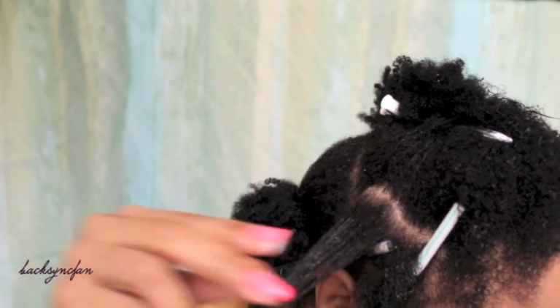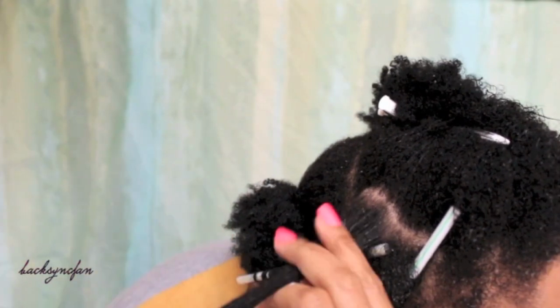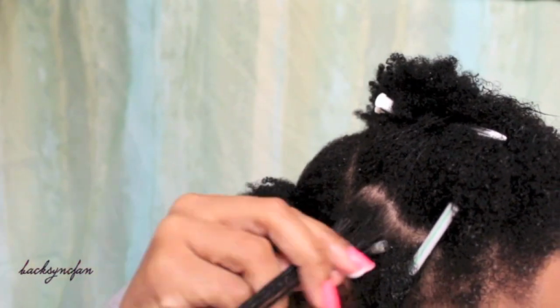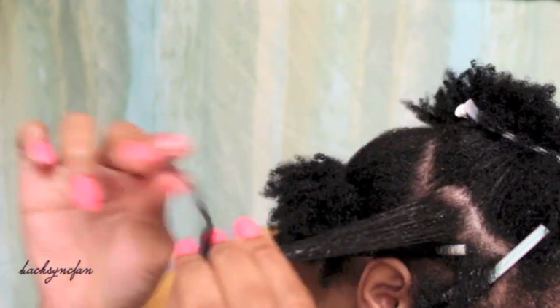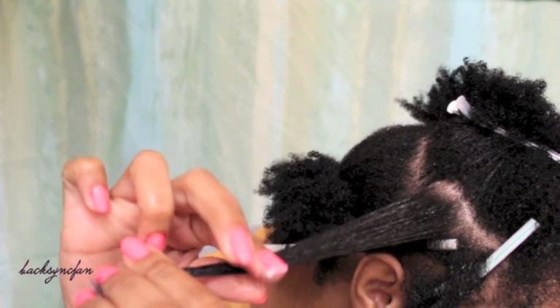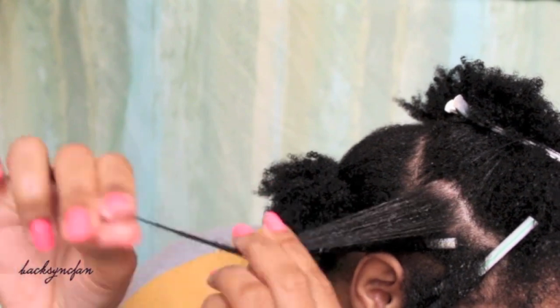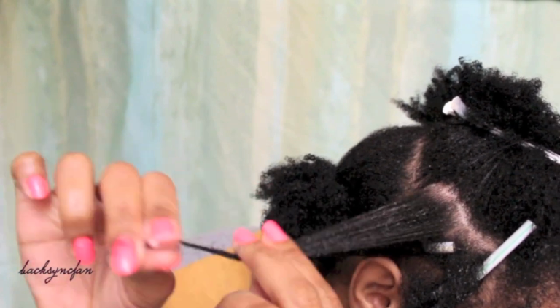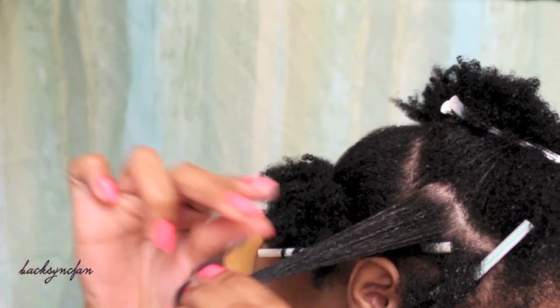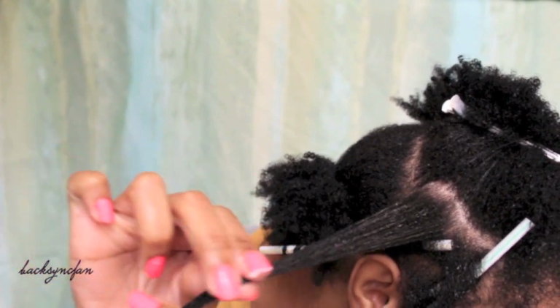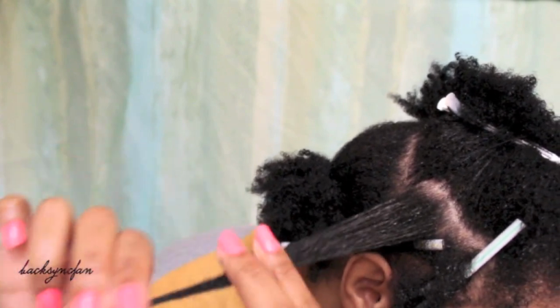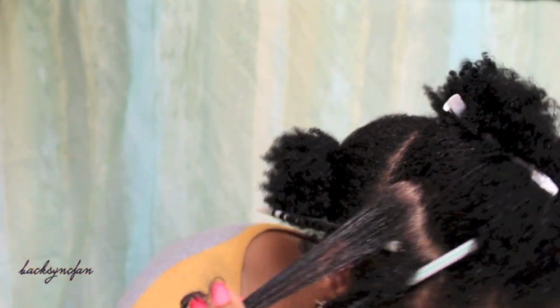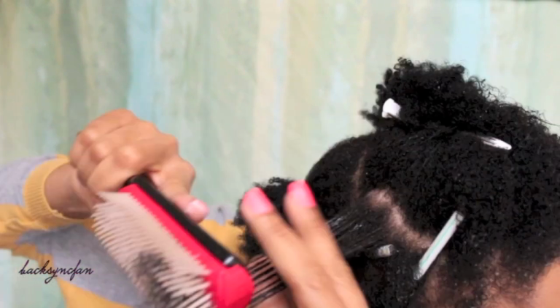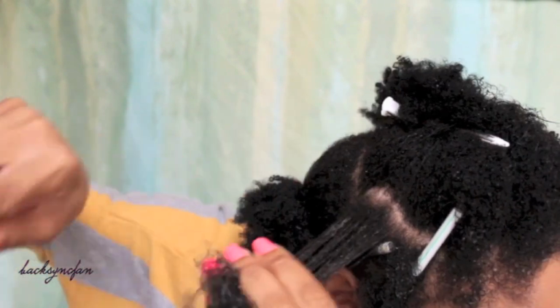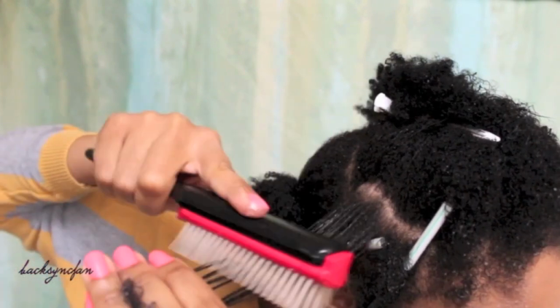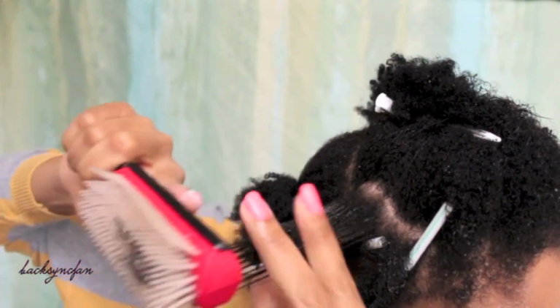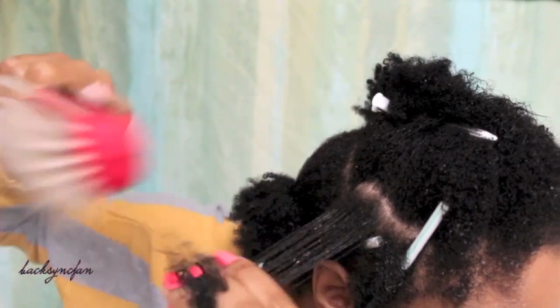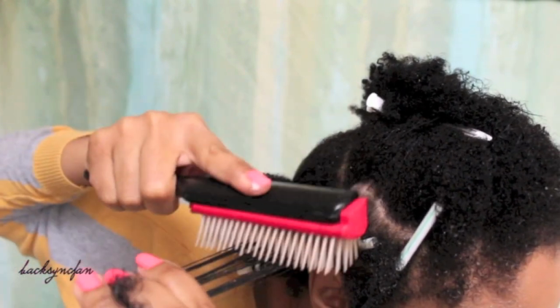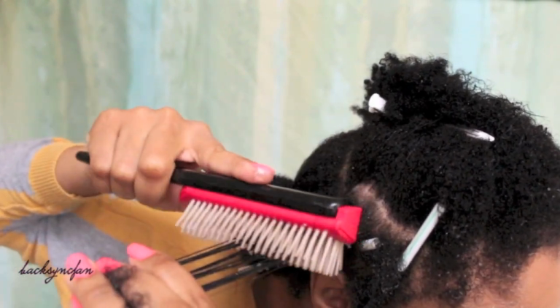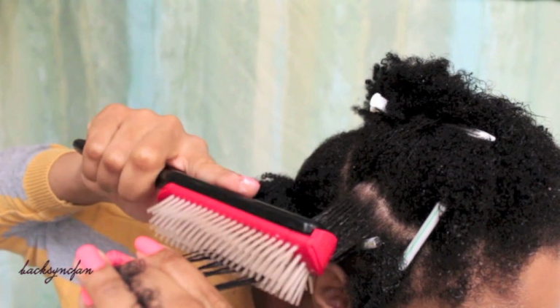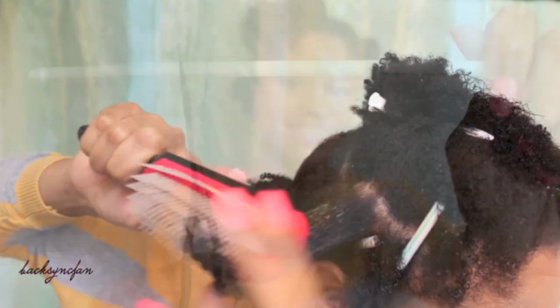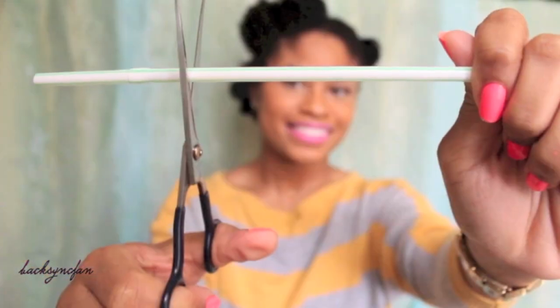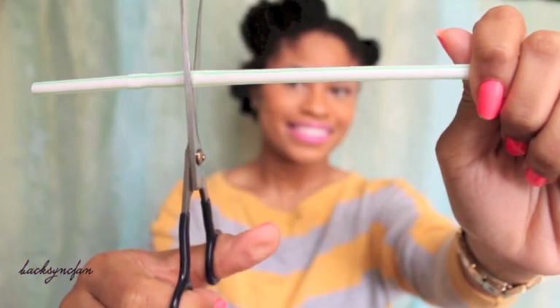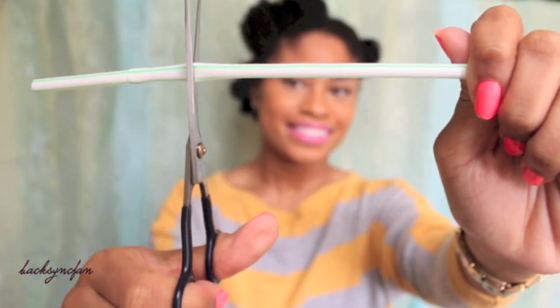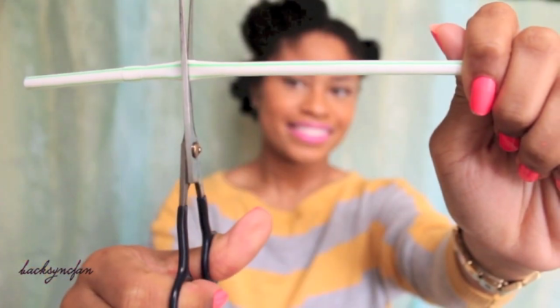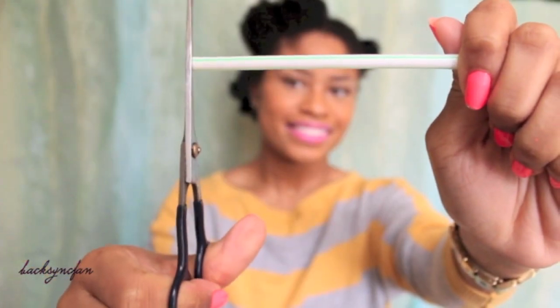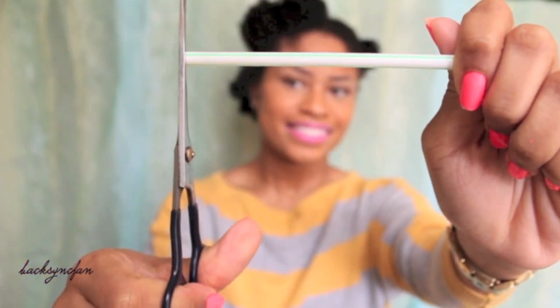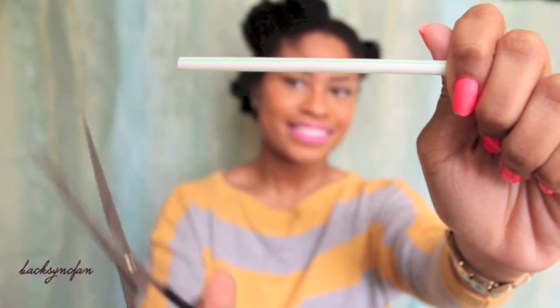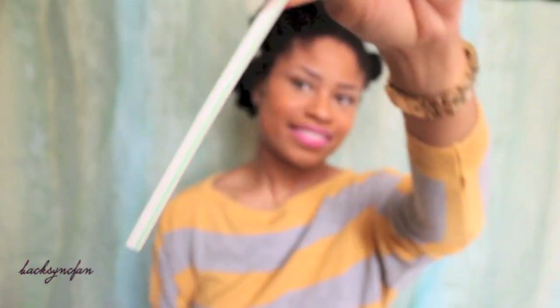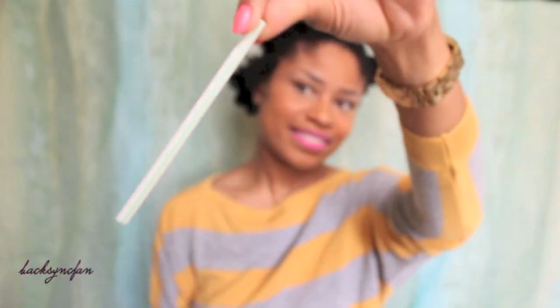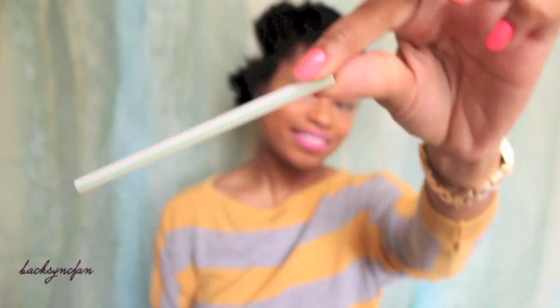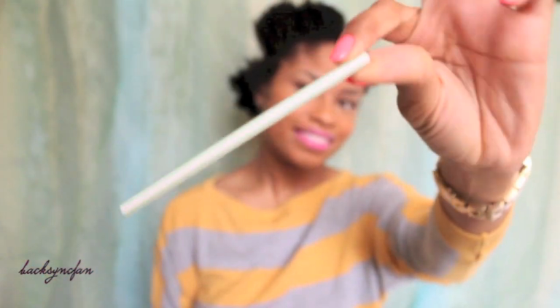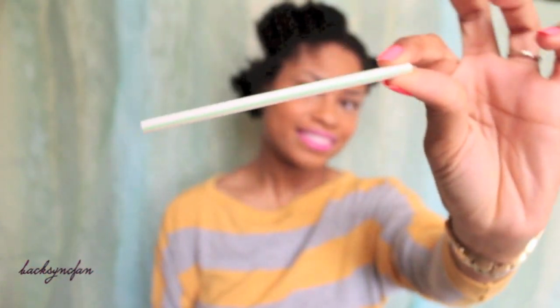I'm making sure to concentrate the product on the ends of my hair so my curls turn out nice and smooth. Detangle the sections so the hair is stretched and free of knots. I'm using straws to curl my hair, so I'm just going to go ahead and cut them to match my hair's length.